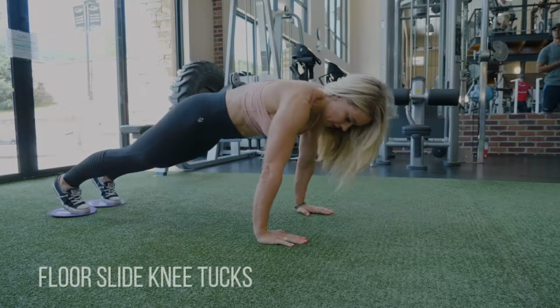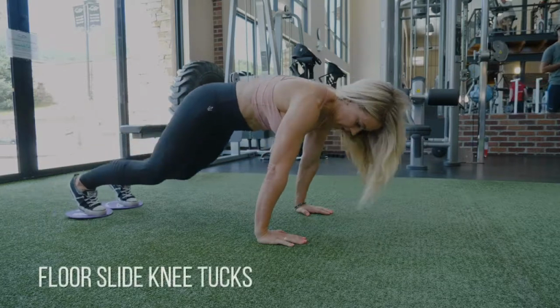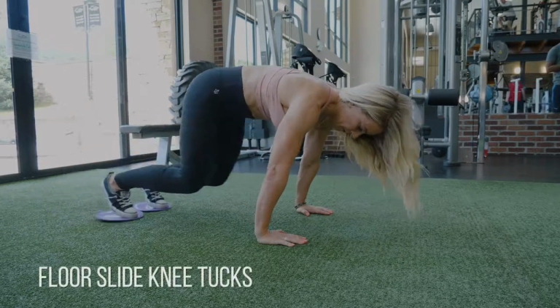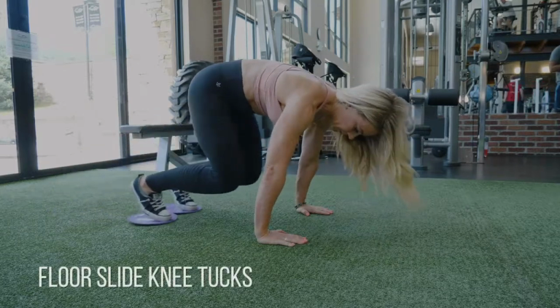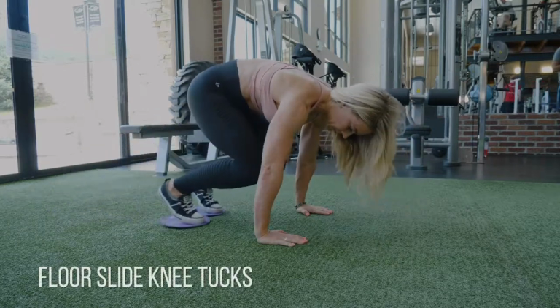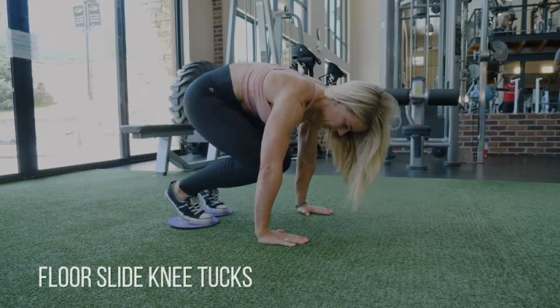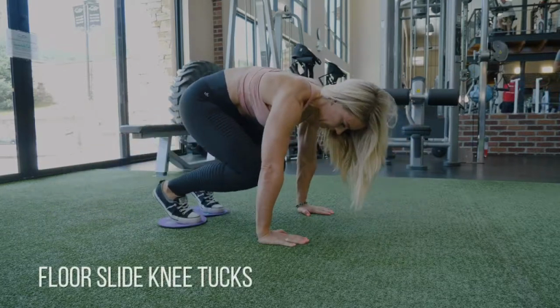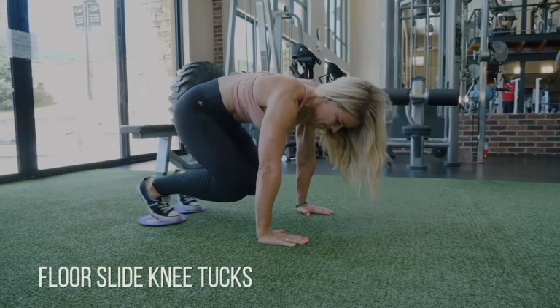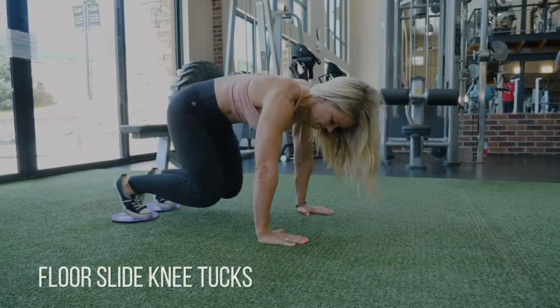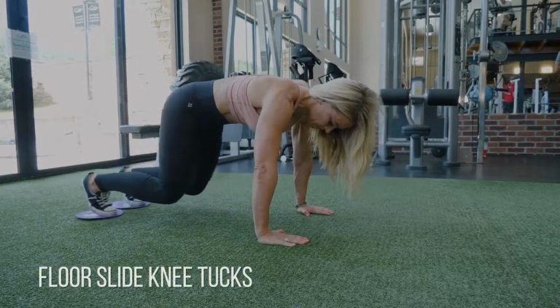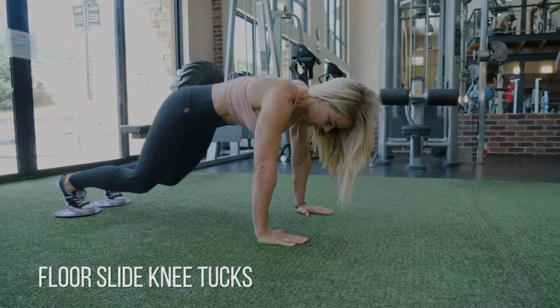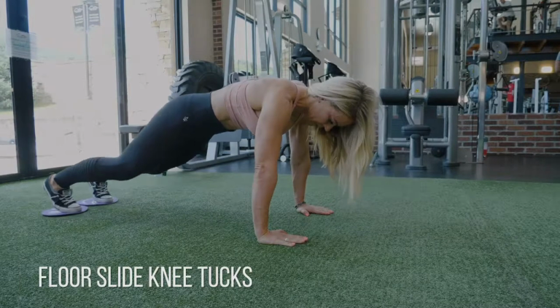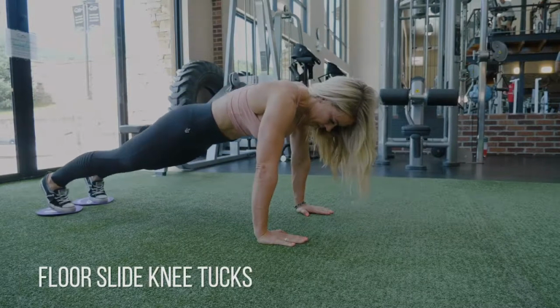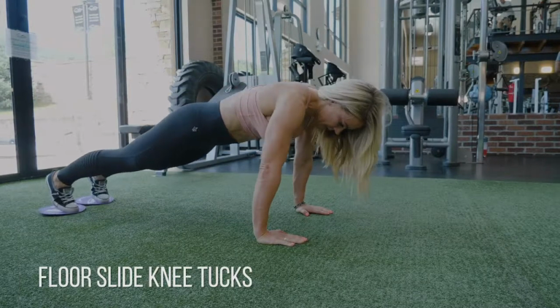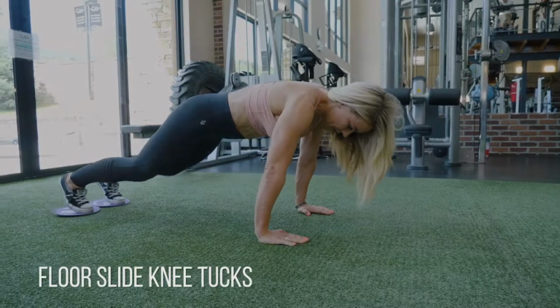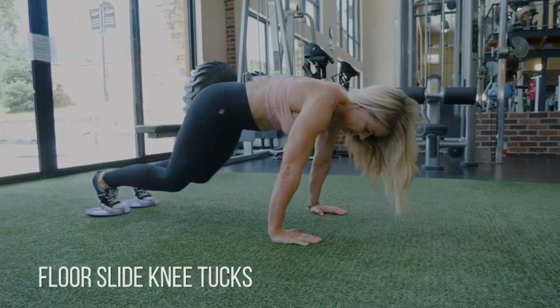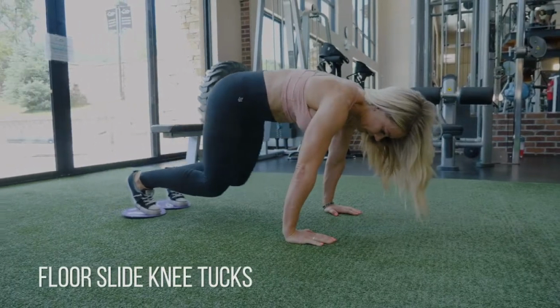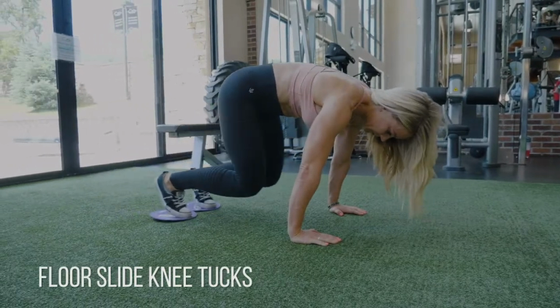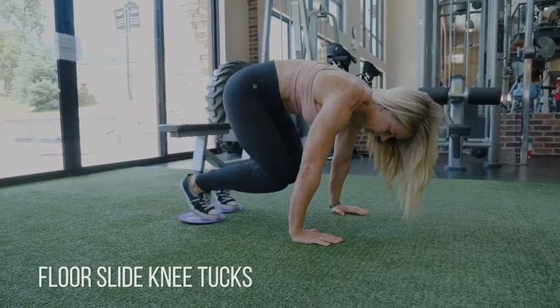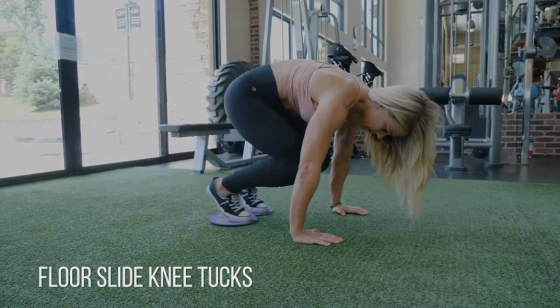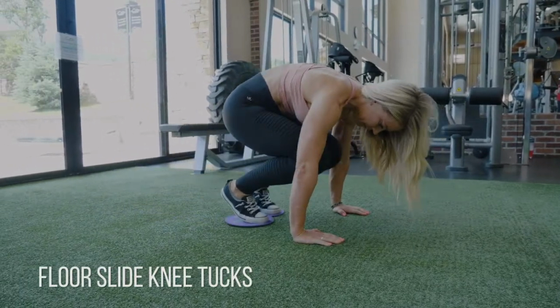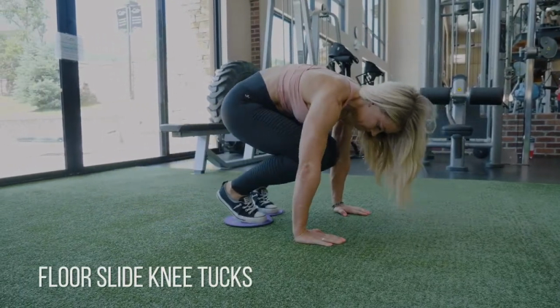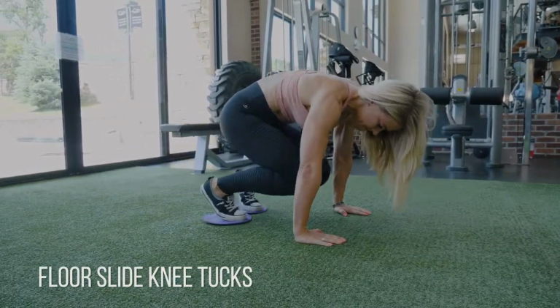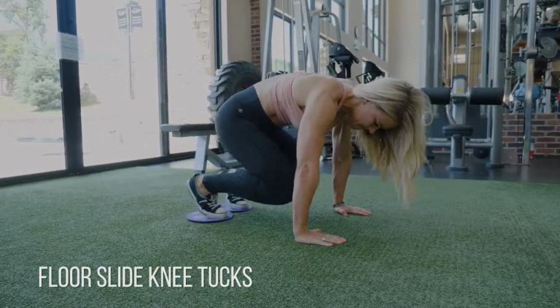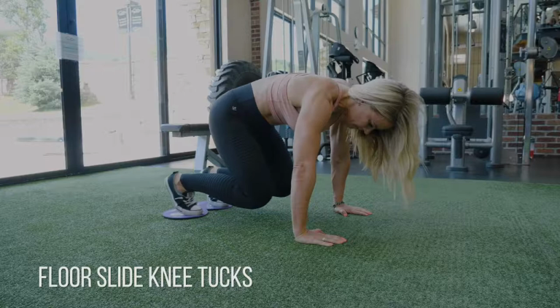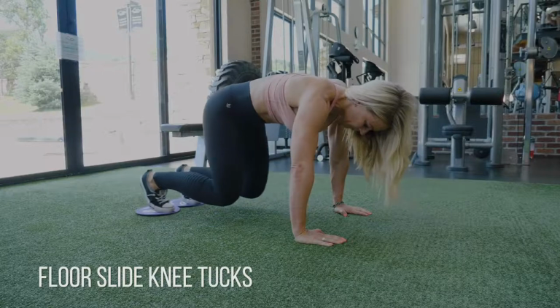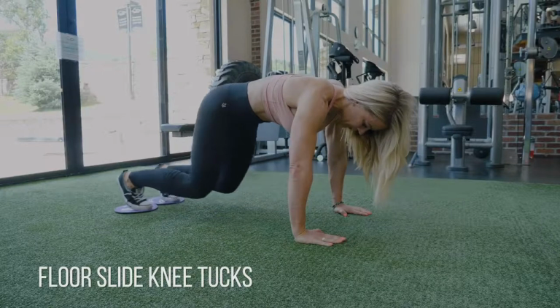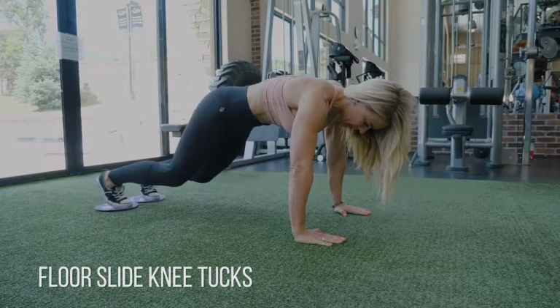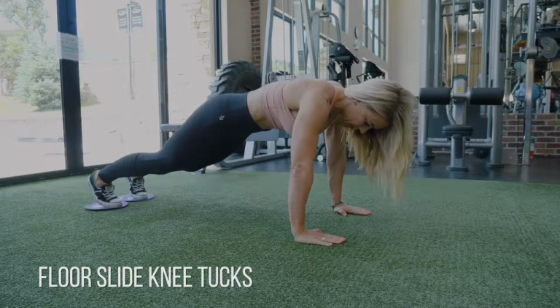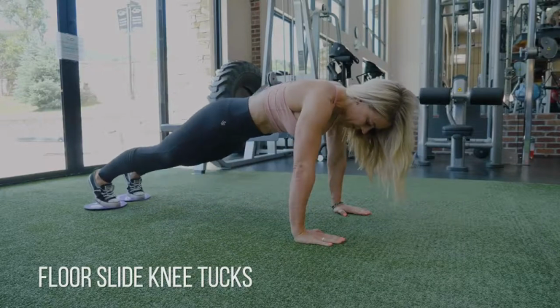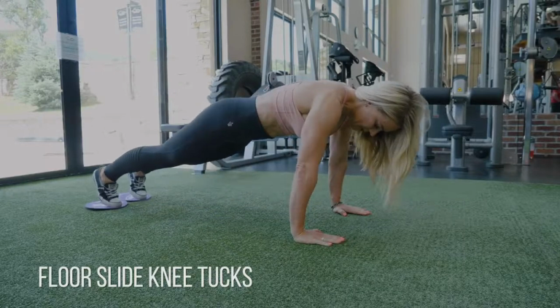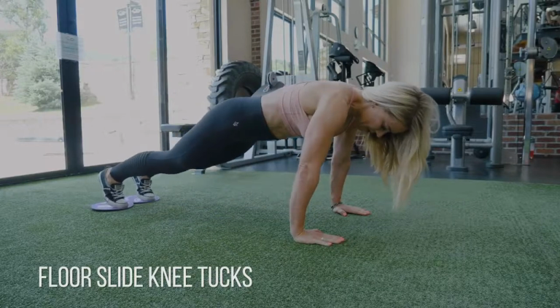Floor slide knee tucks. If you don't have floor slides, you can grab some towels or washcloths. You just want to keep your belly button pulled into your spine the entire time and see how far forward you can pull your knees.